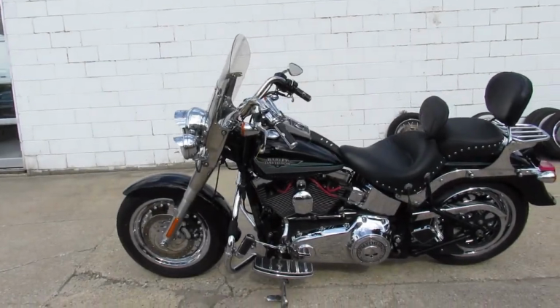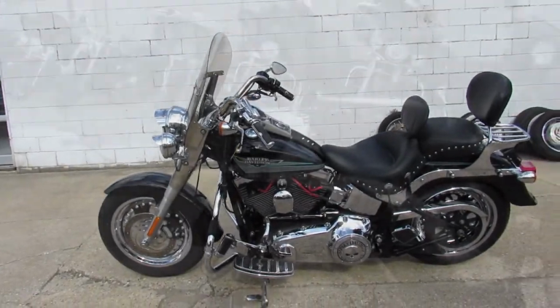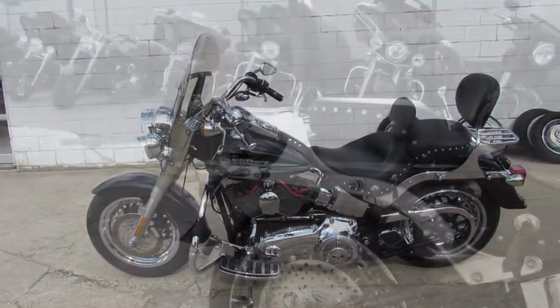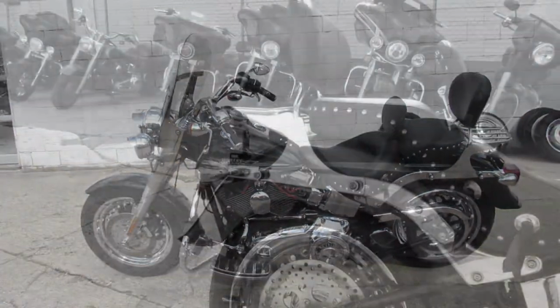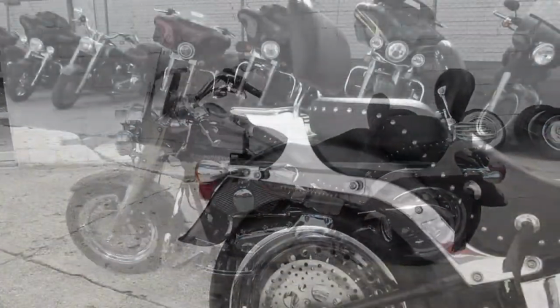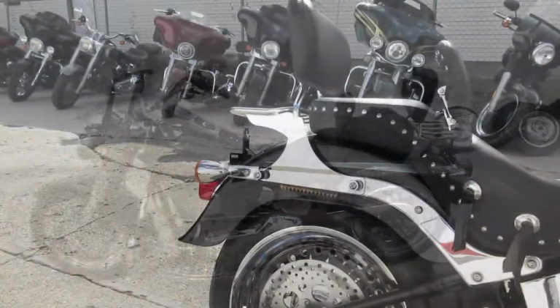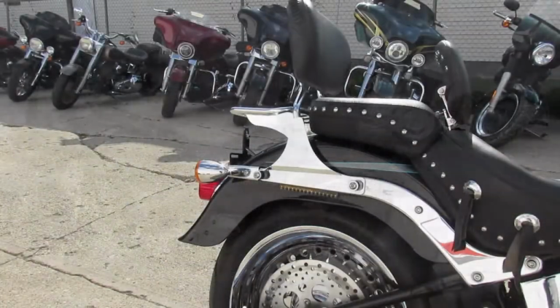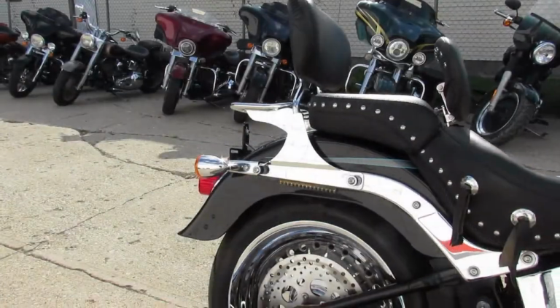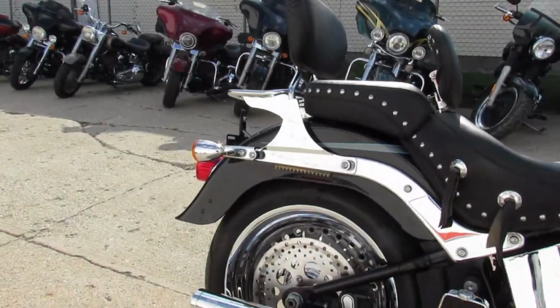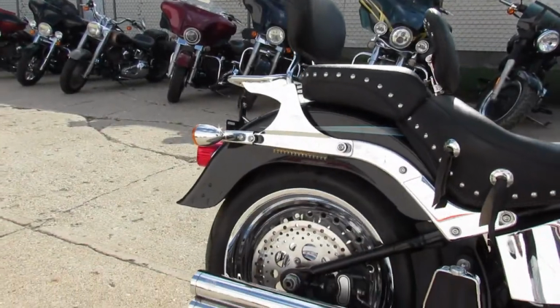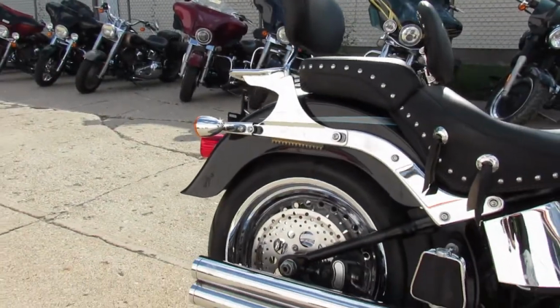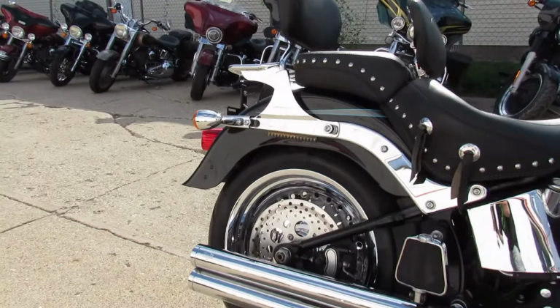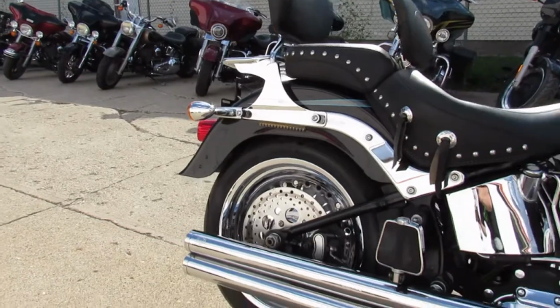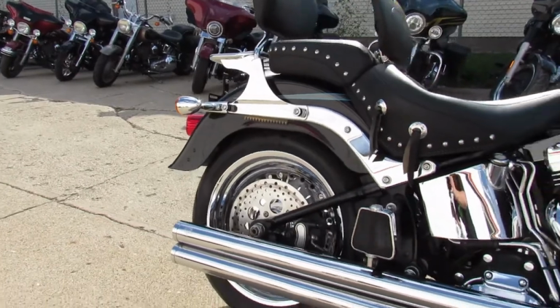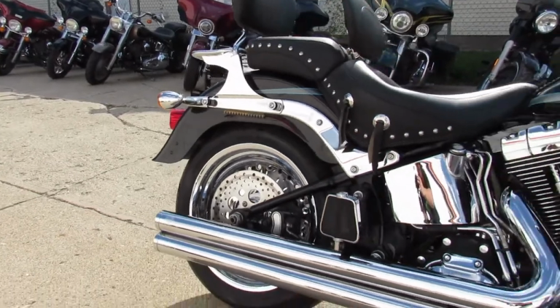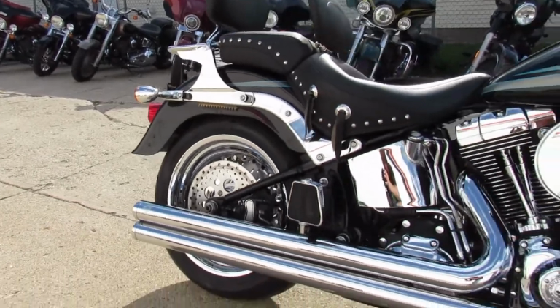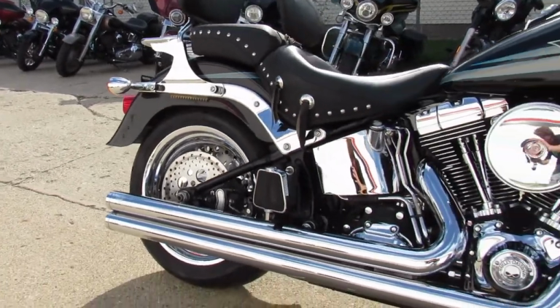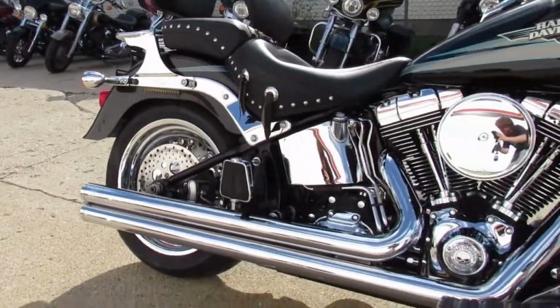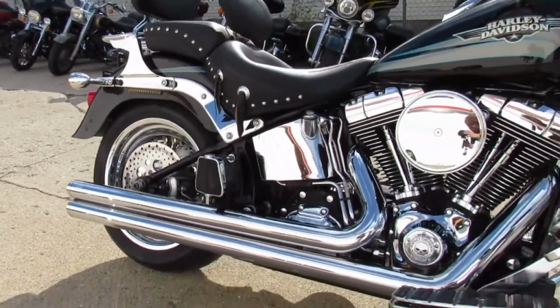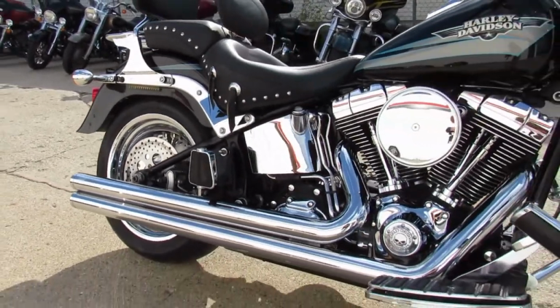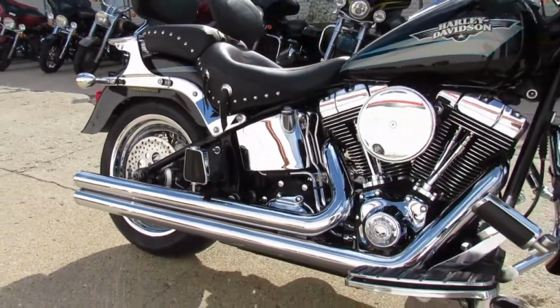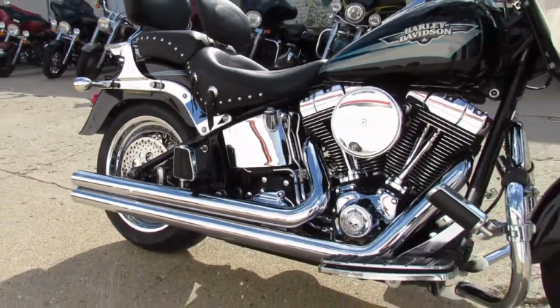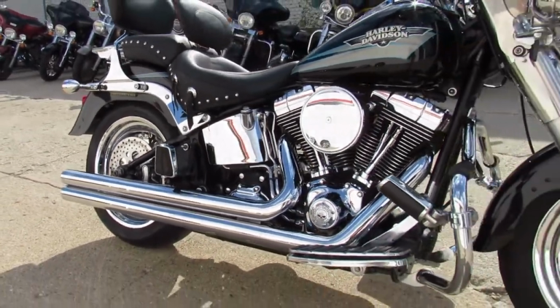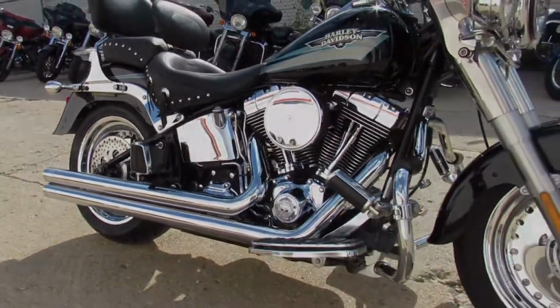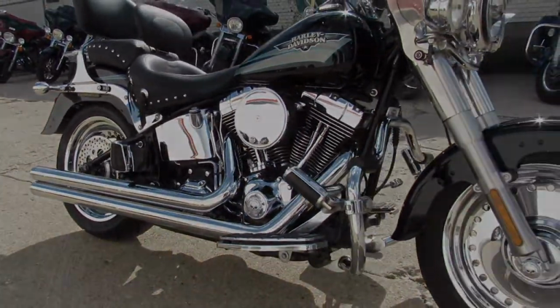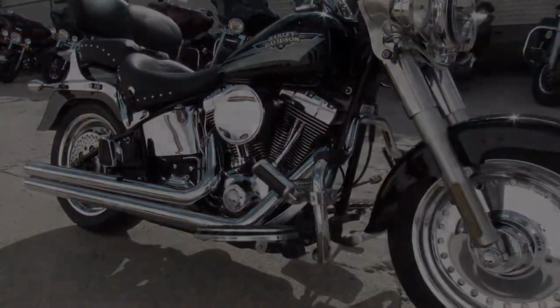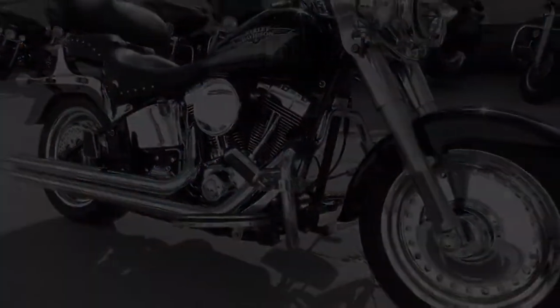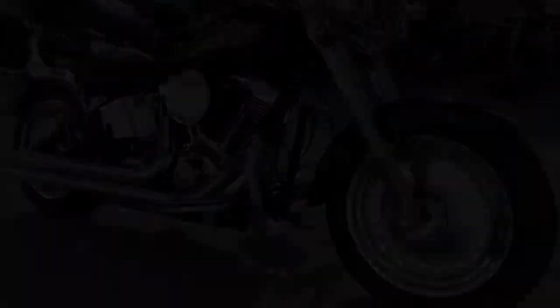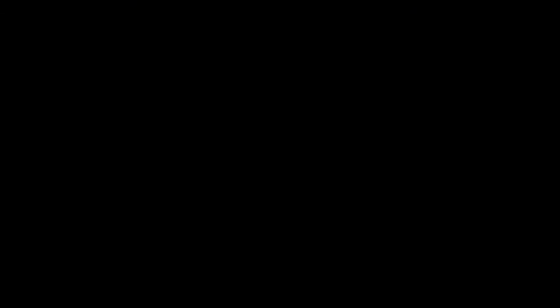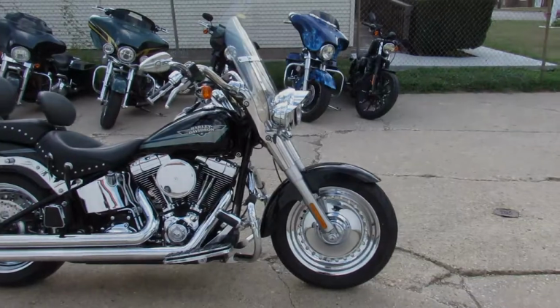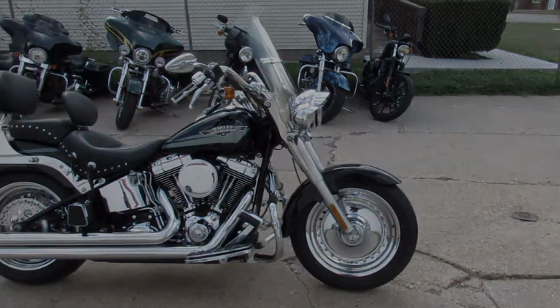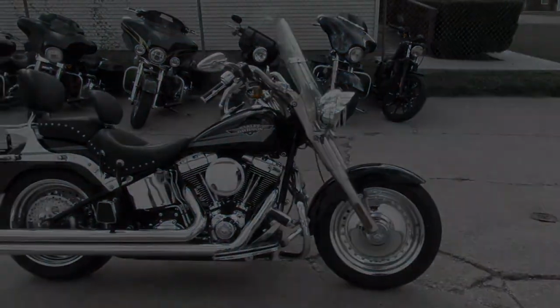Only $7,499 — that's $7,499 for a 2010 Fat Boy all loaded up with the extras. We got guaranteed financing, leasing programs, layaway programs, and your trades are always welcome. Give us a call at 810-648-9500.